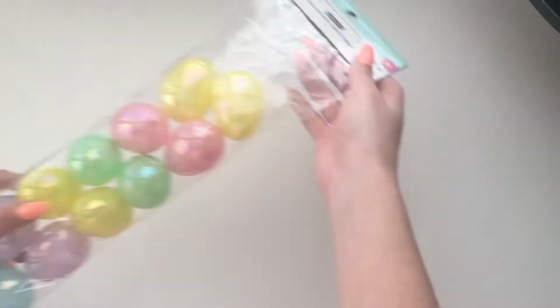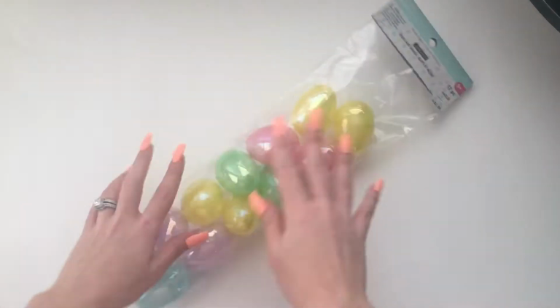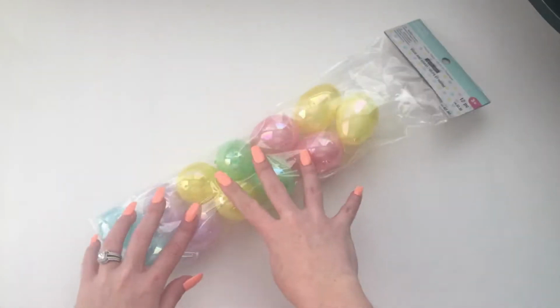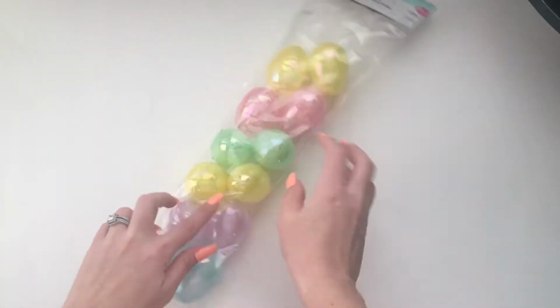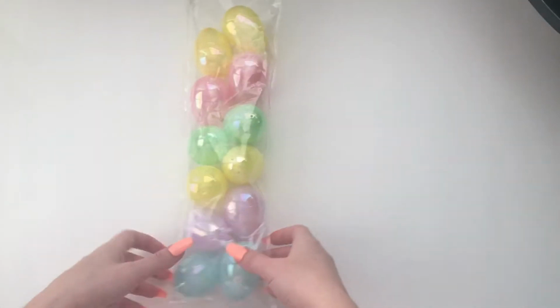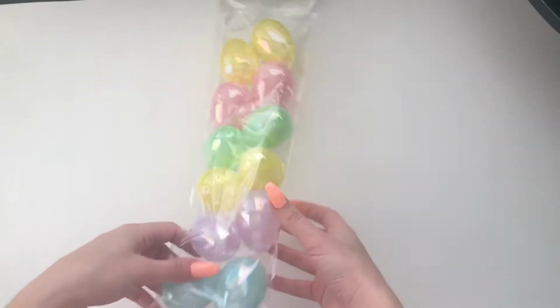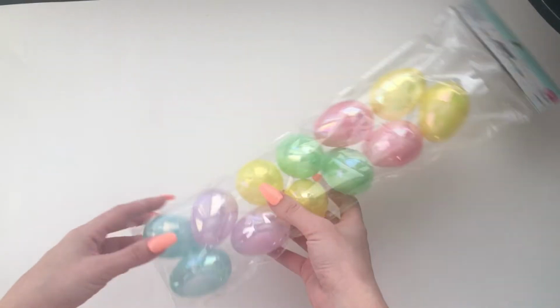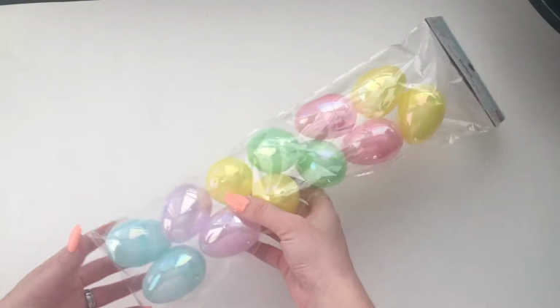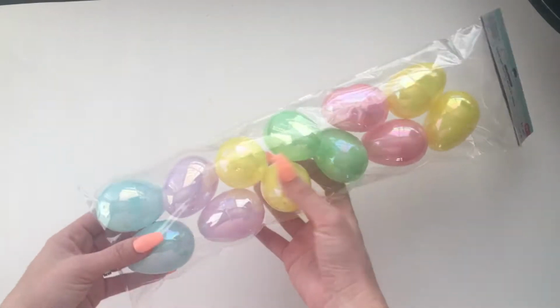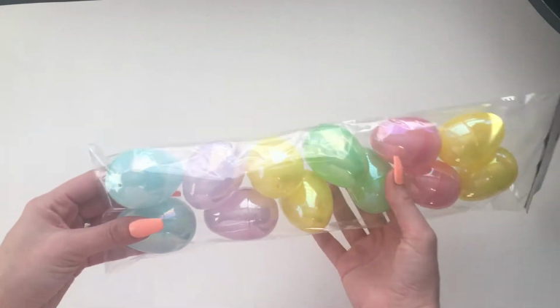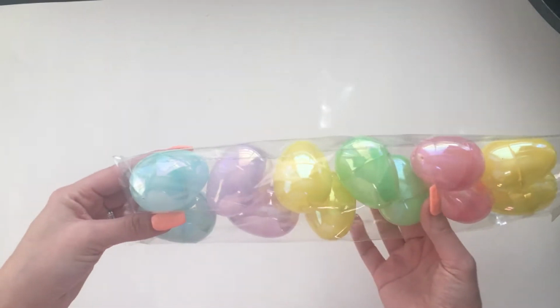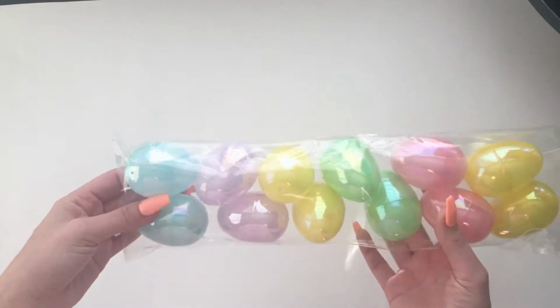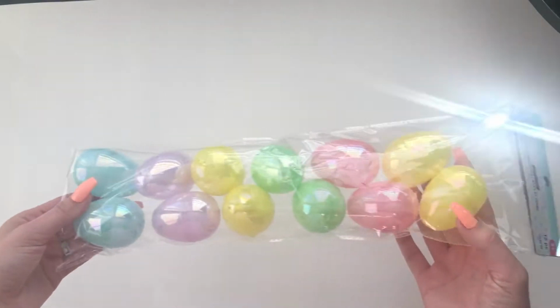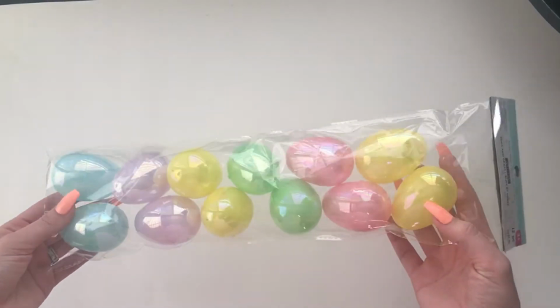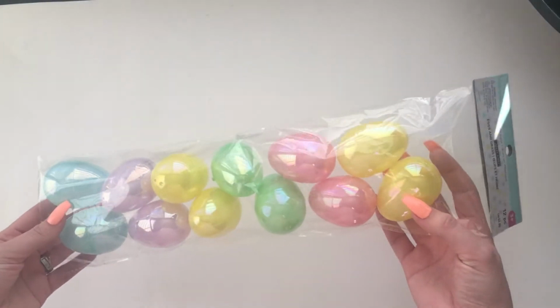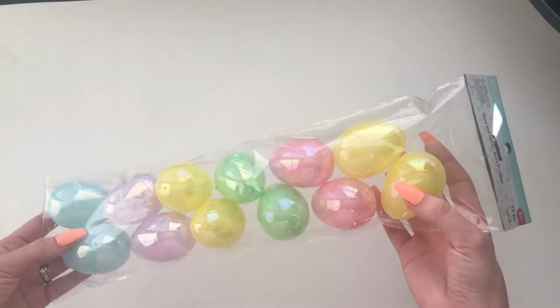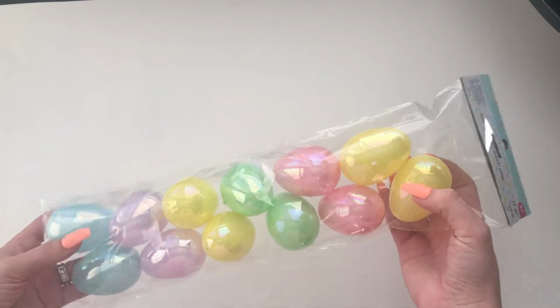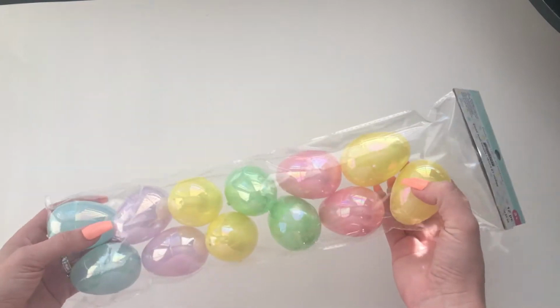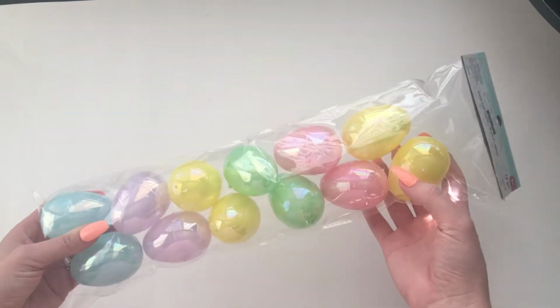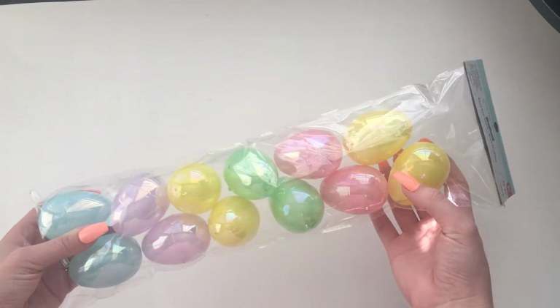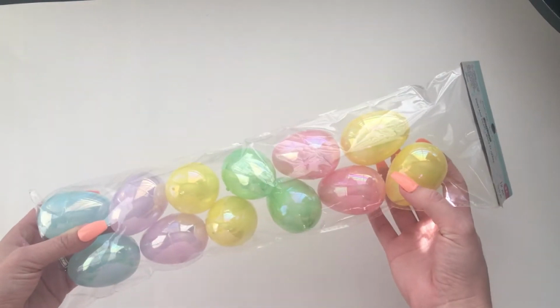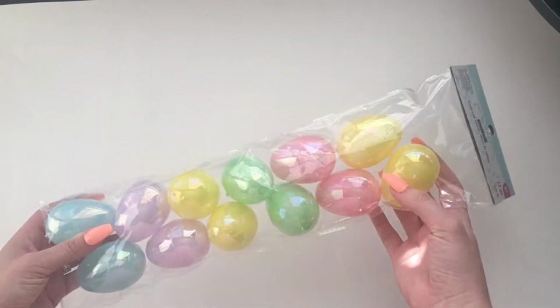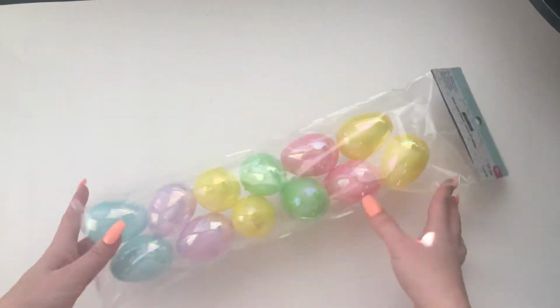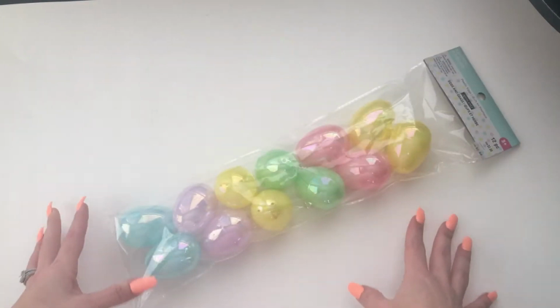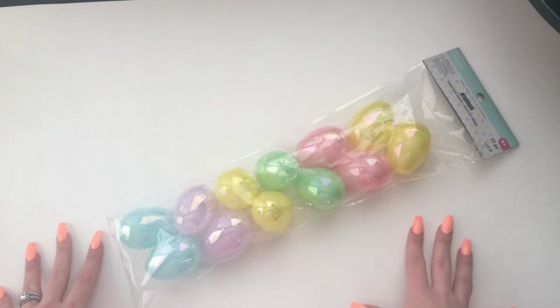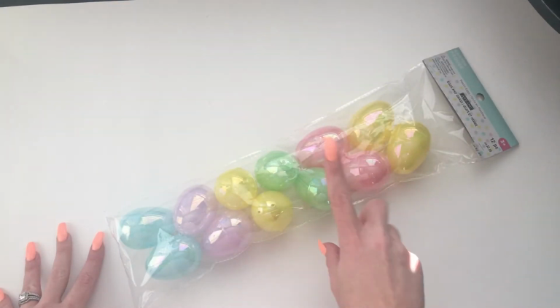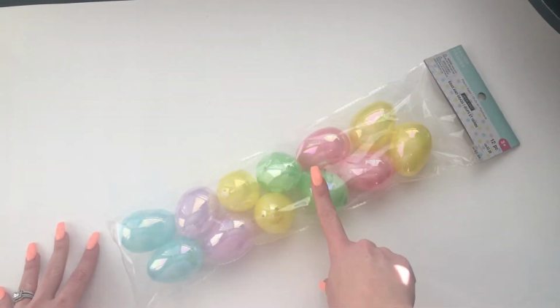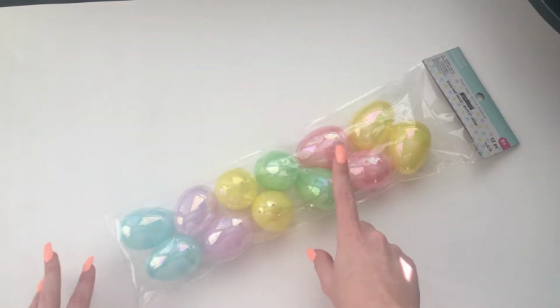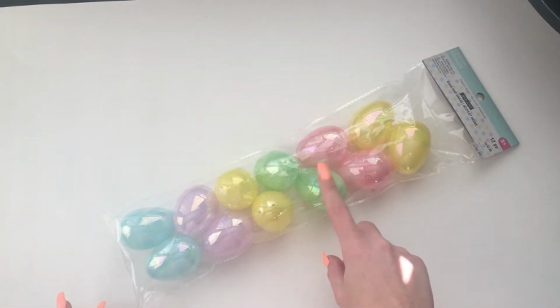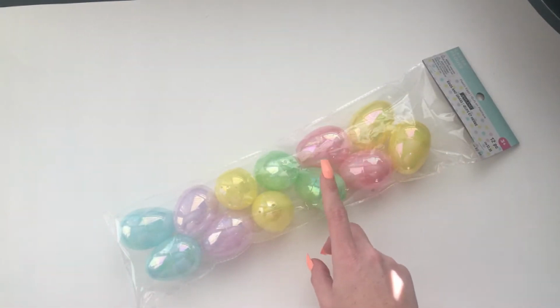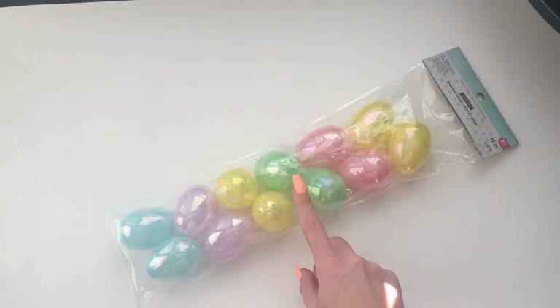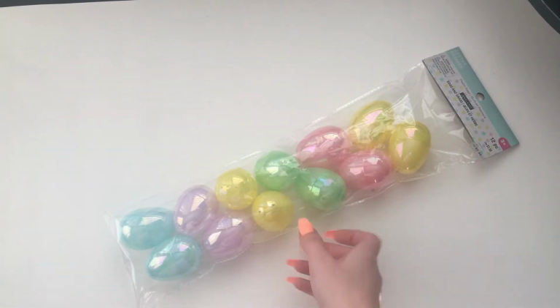So I got these Easter eggs — they're like an iridescent pastel. Easter eggs were 25% off today so I got them for a dollar twenty-five I think.